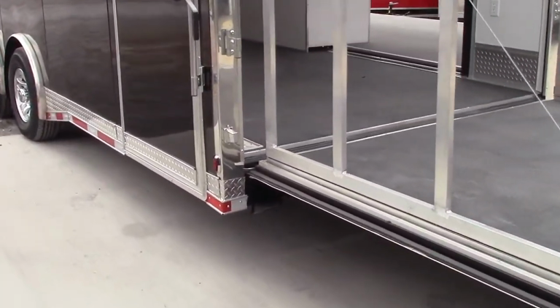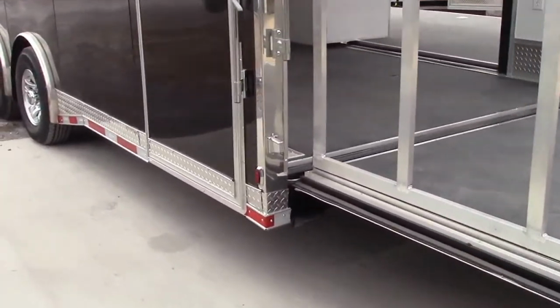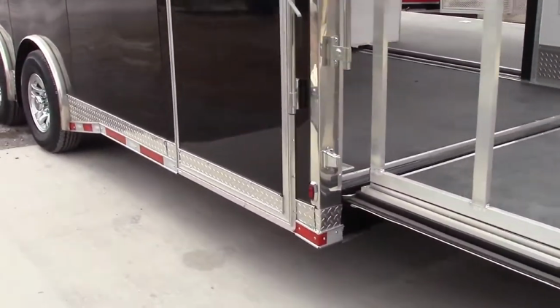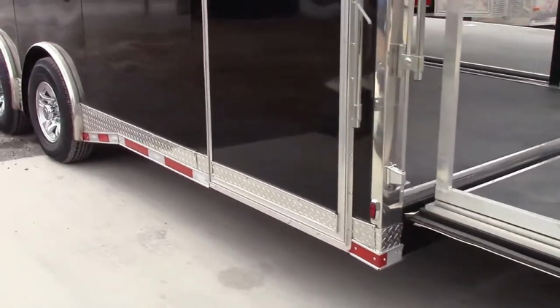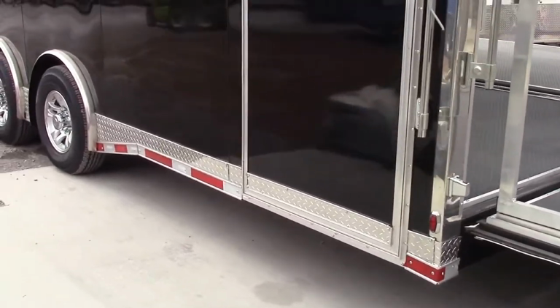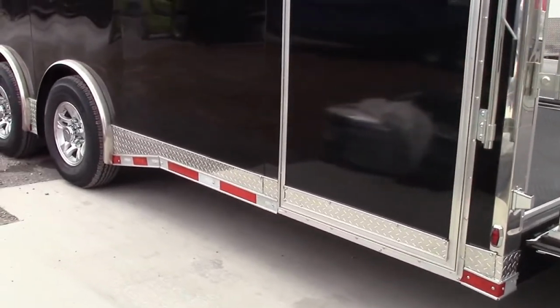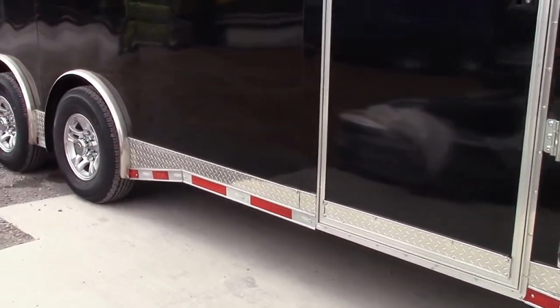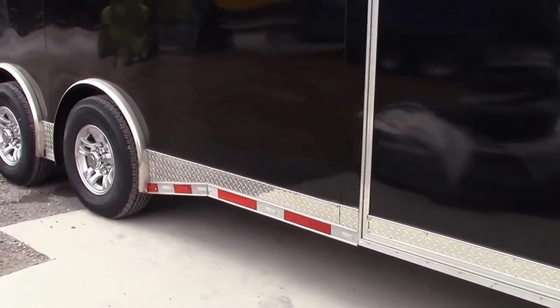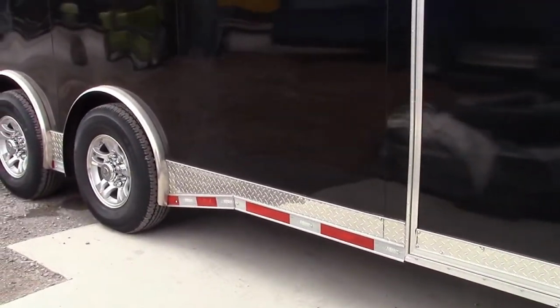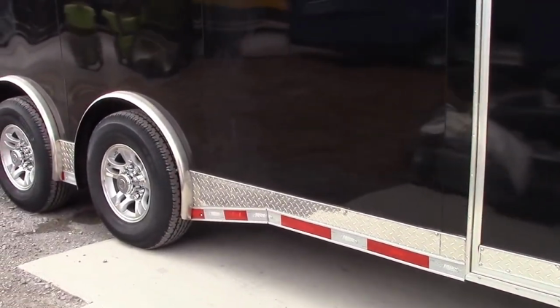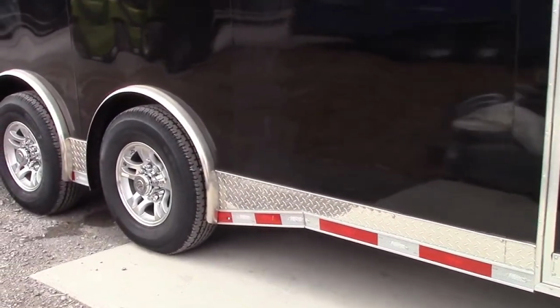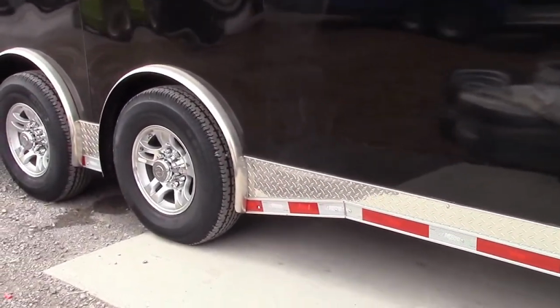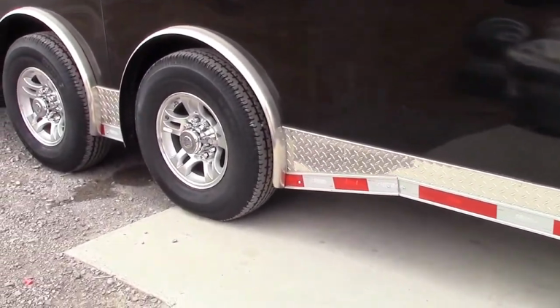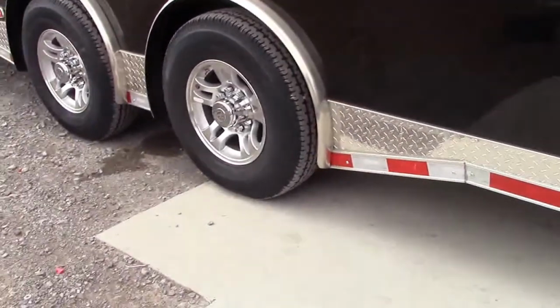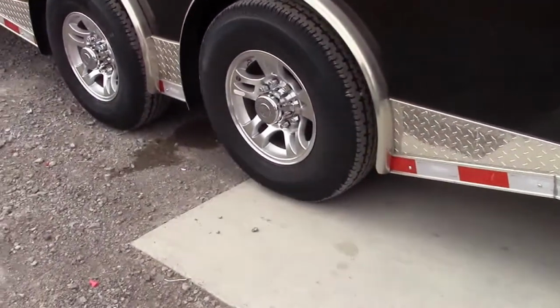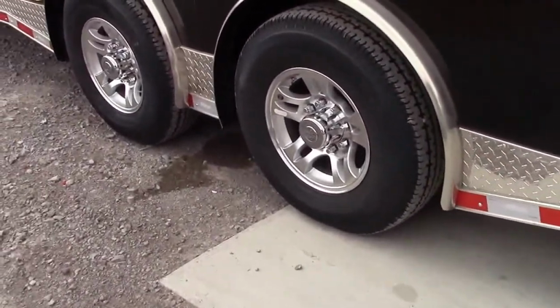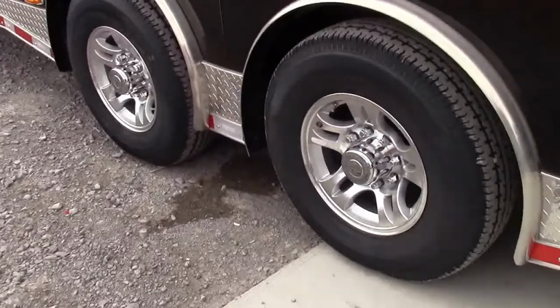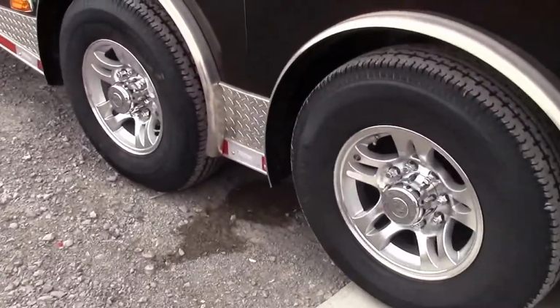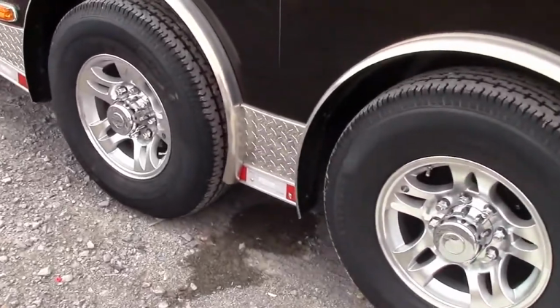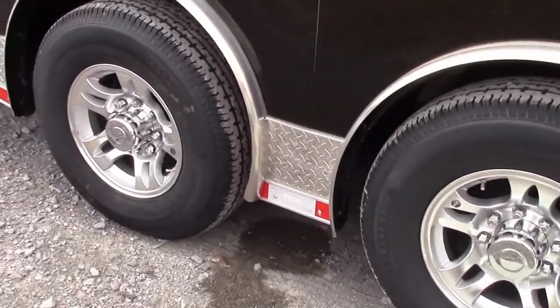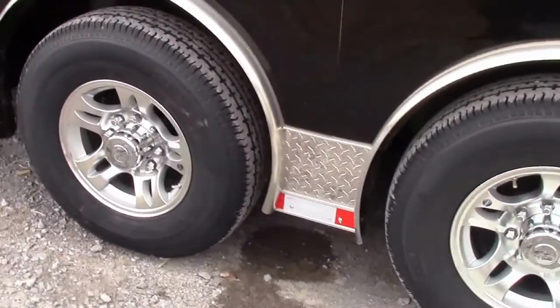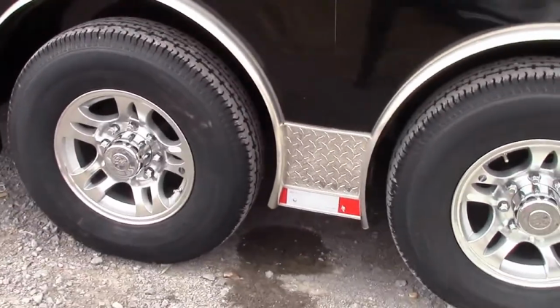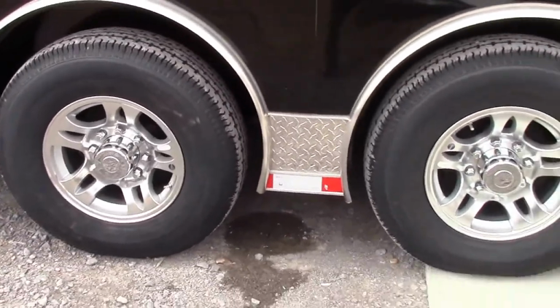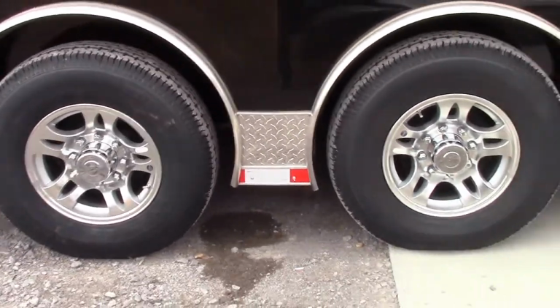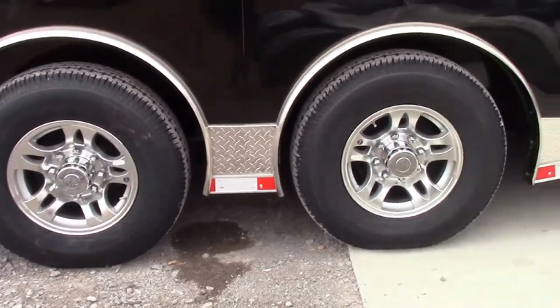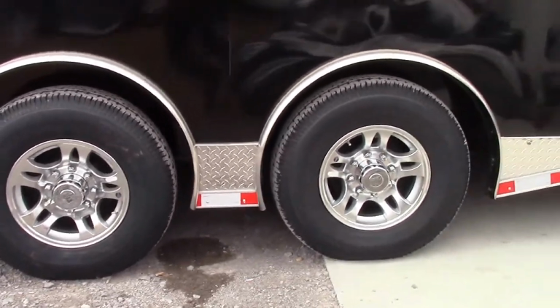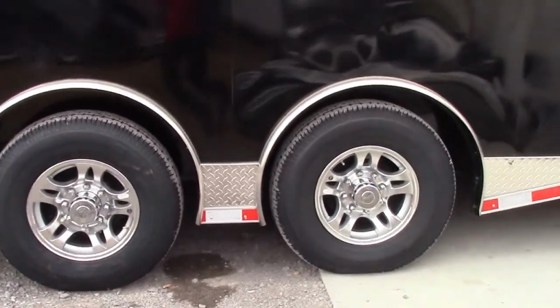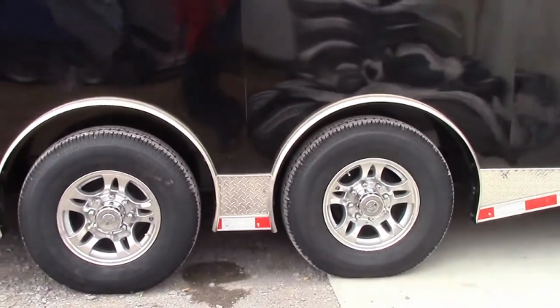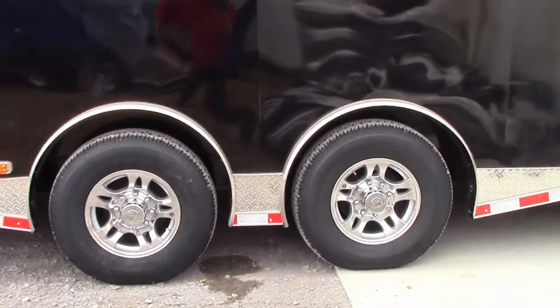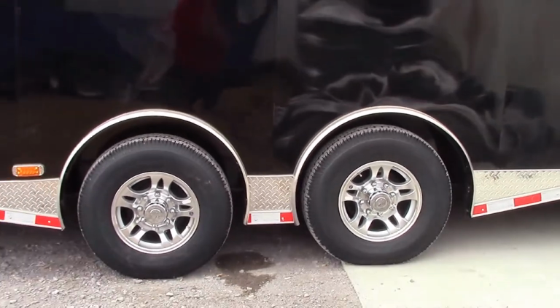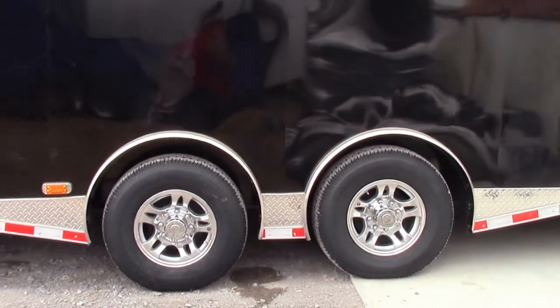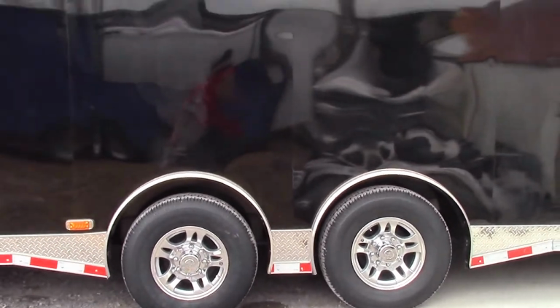Coming around to the driver's side, we have a spreader-style axle. These are 7,000-pound axles with brakes on both axles — they are torsion style. We have mag wheels with radial tires.